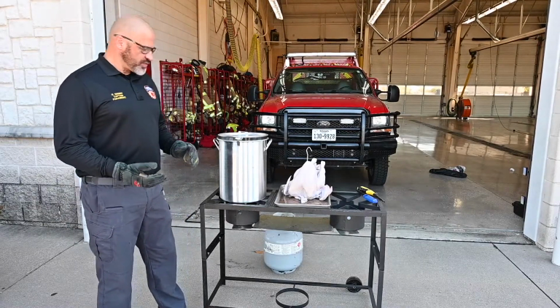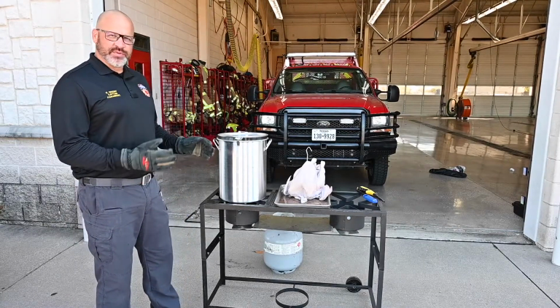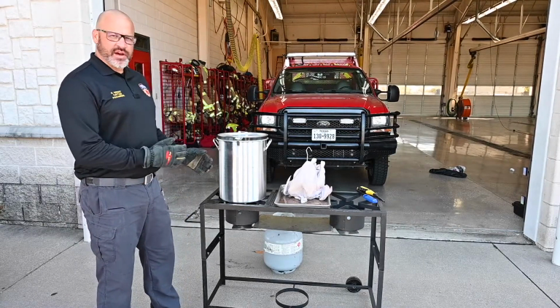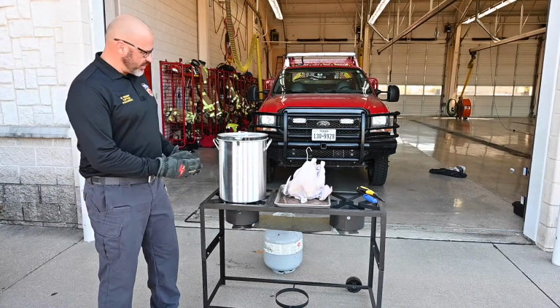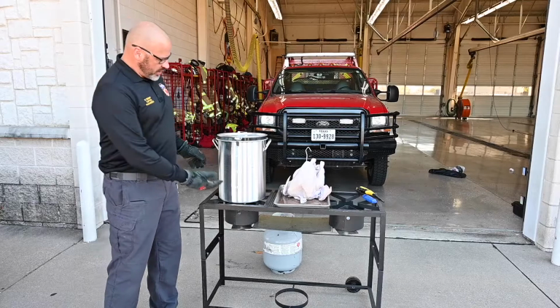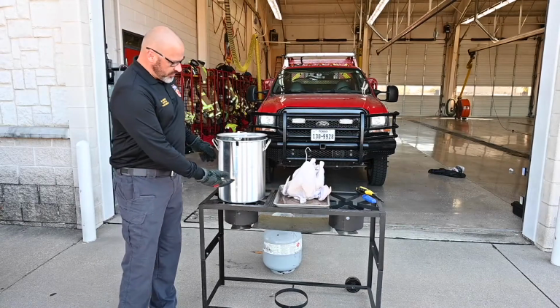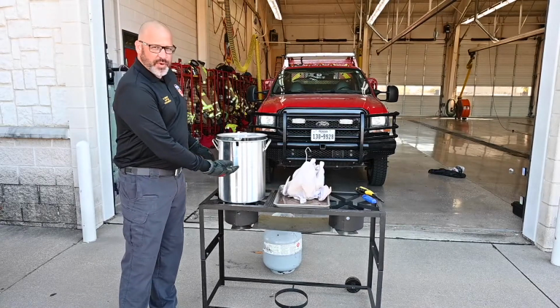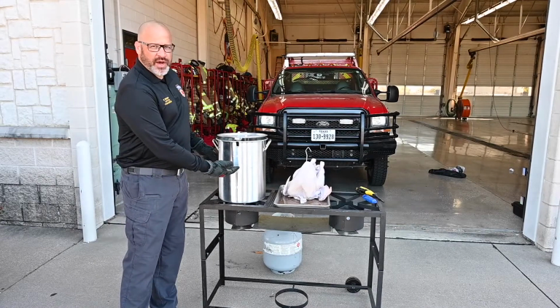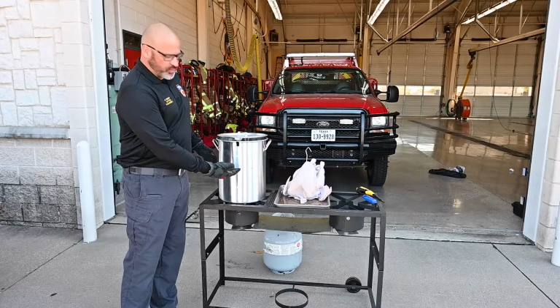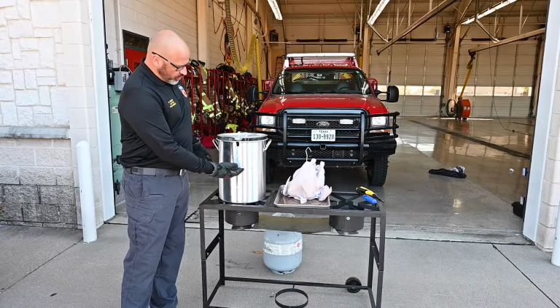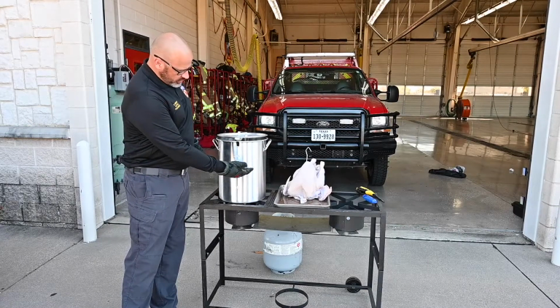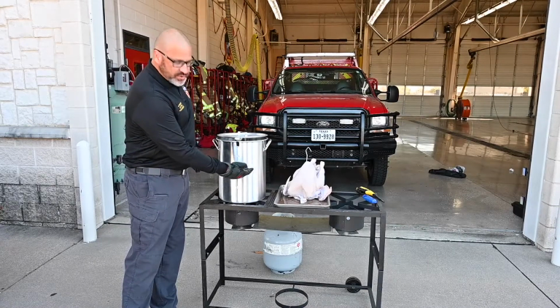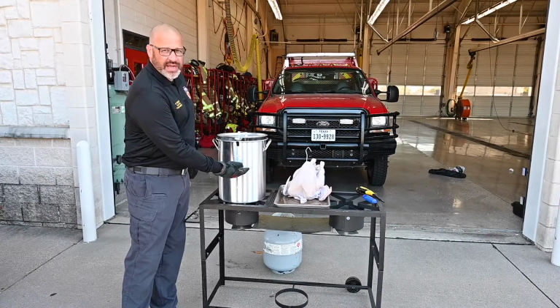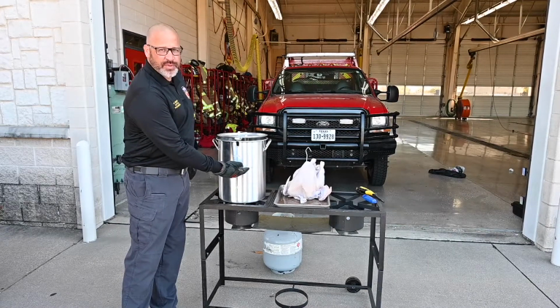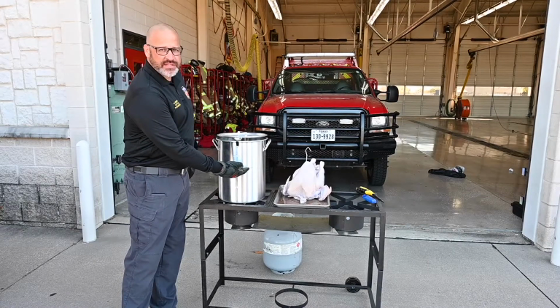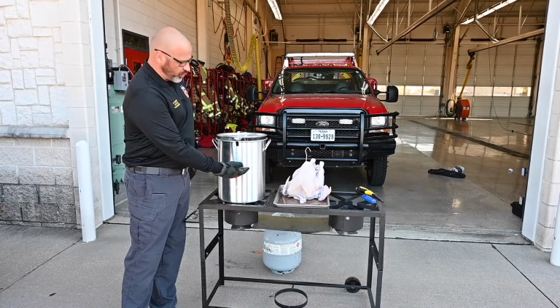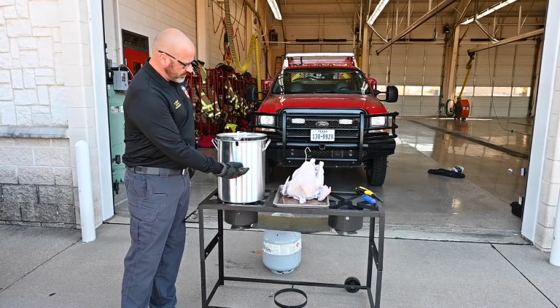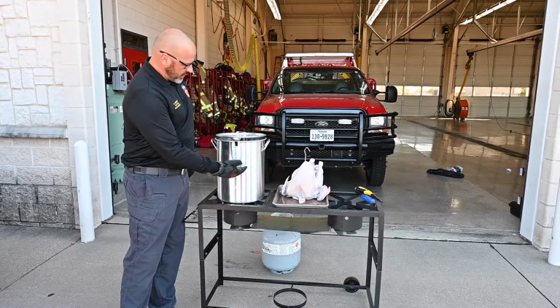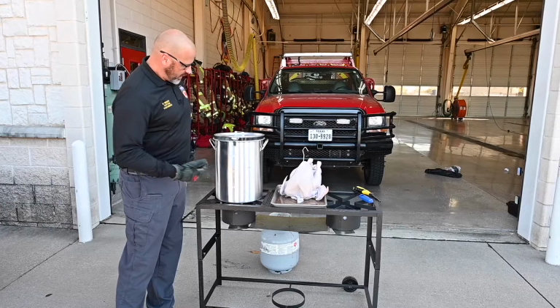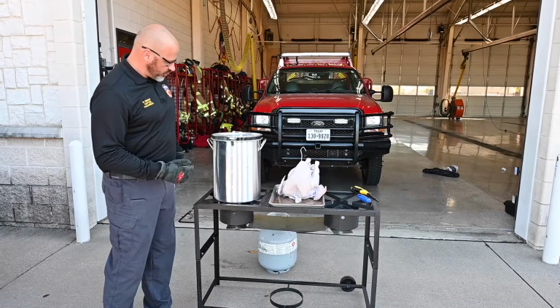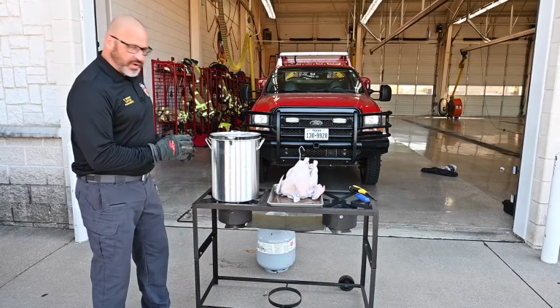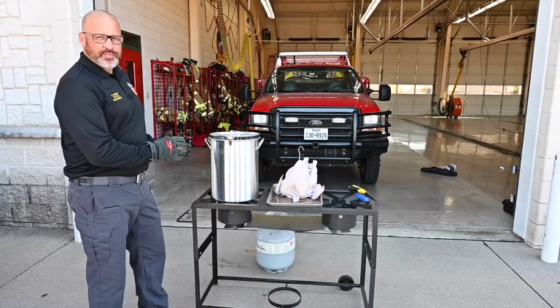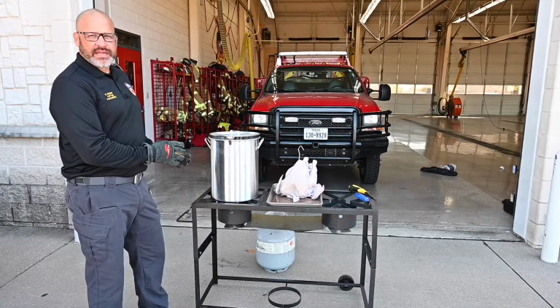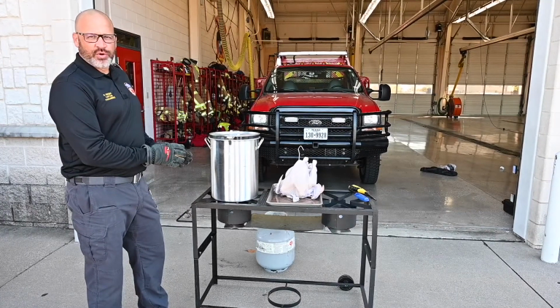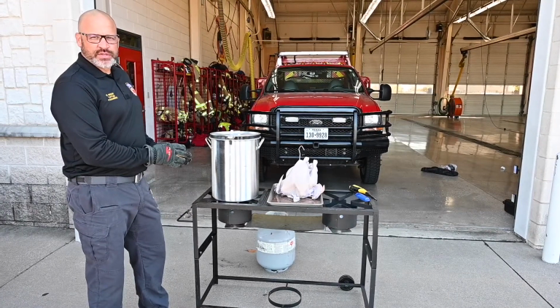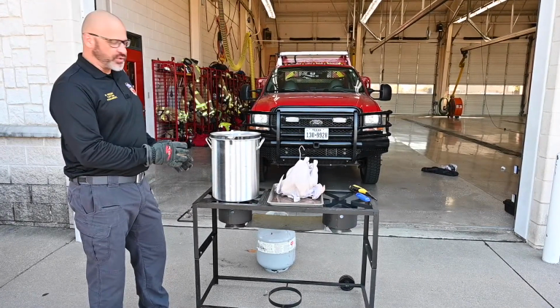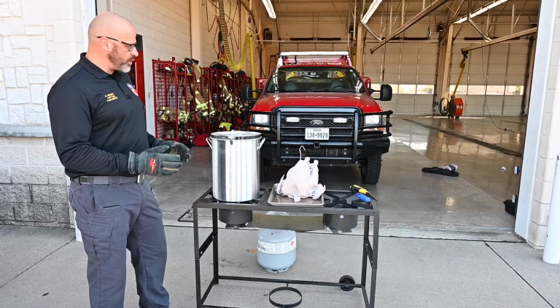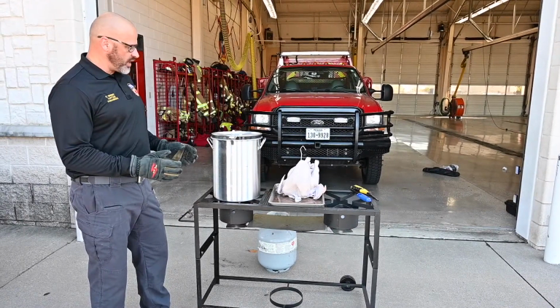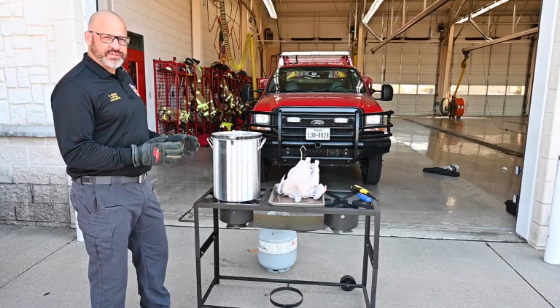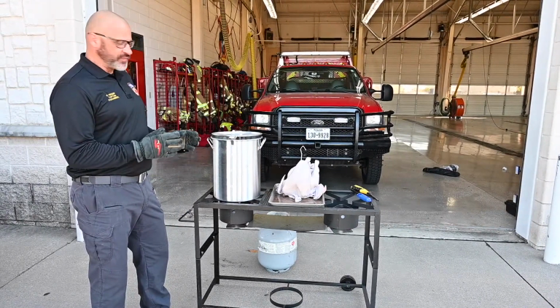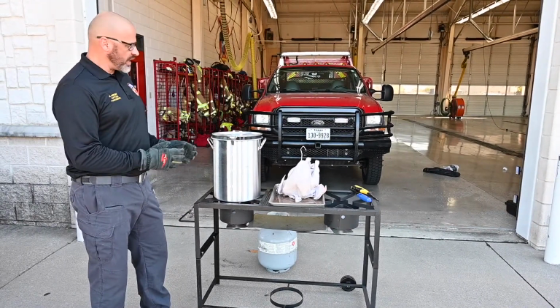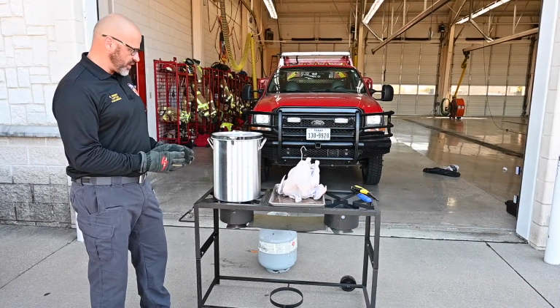We're ready to move on to step two. Off camera, we filled up our pot with oil up to our line that we made in step one, and we've already preheated our oil, so now we'll move on to actually frying the turkey.